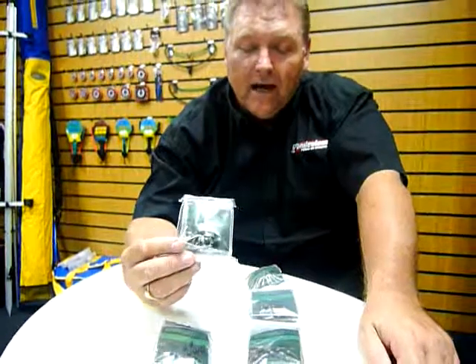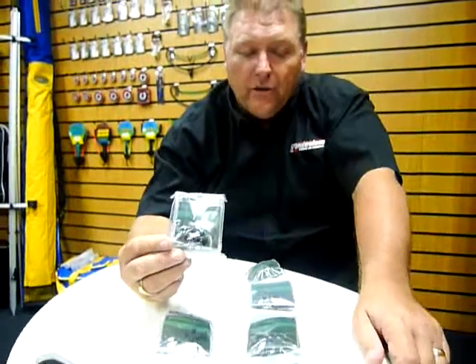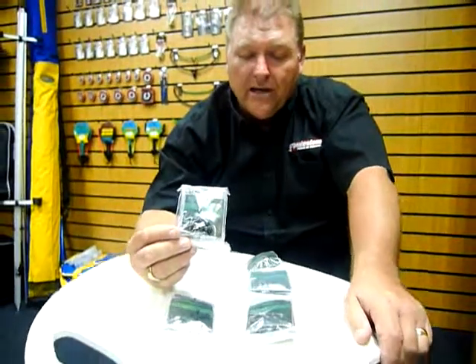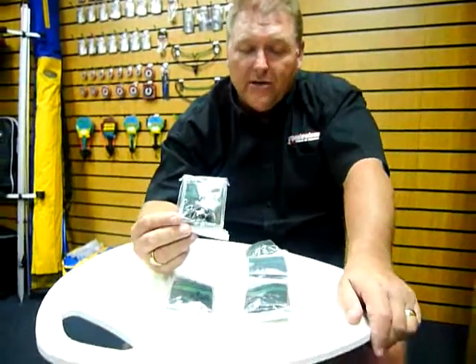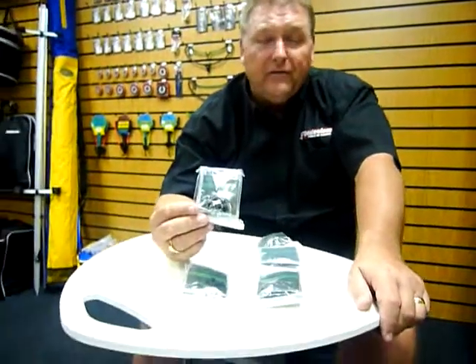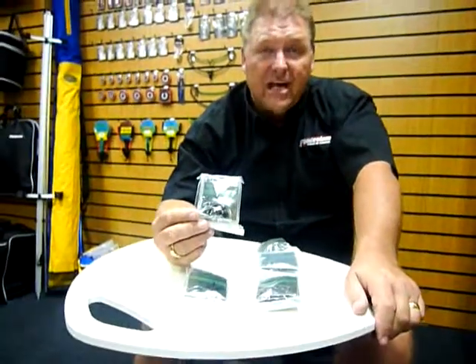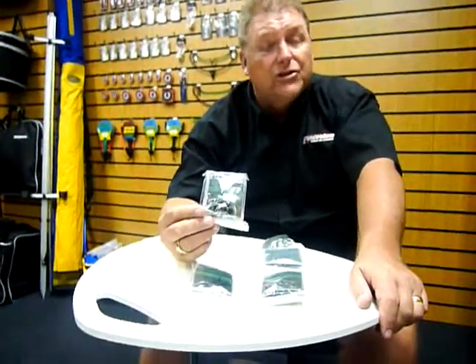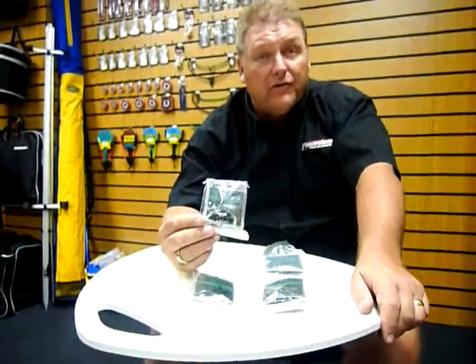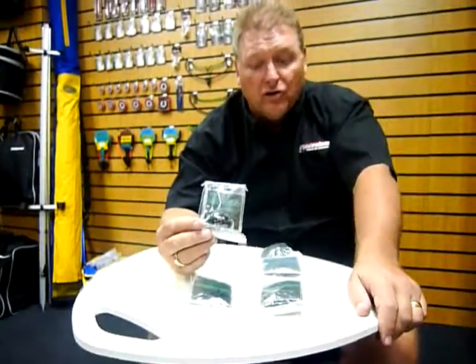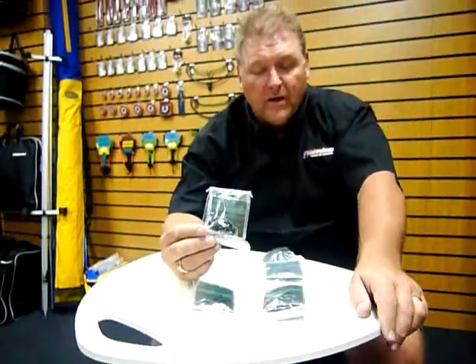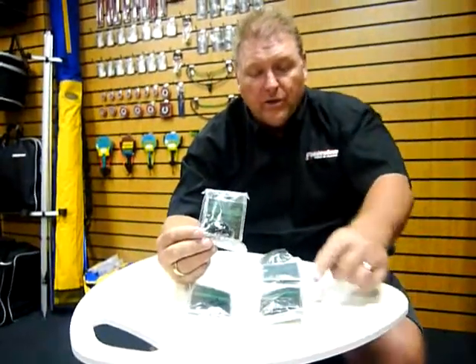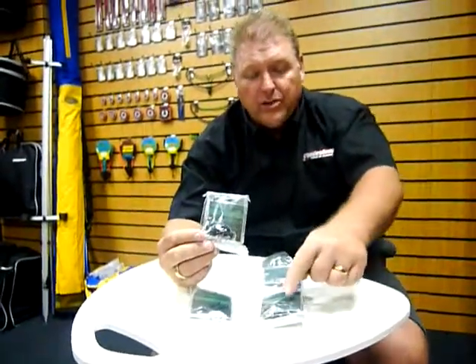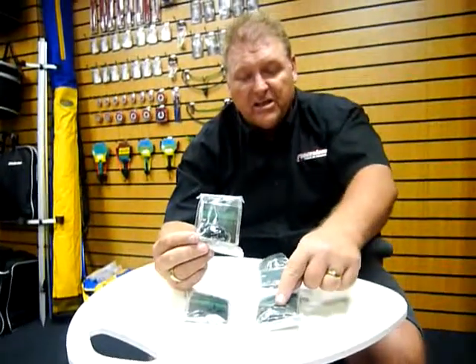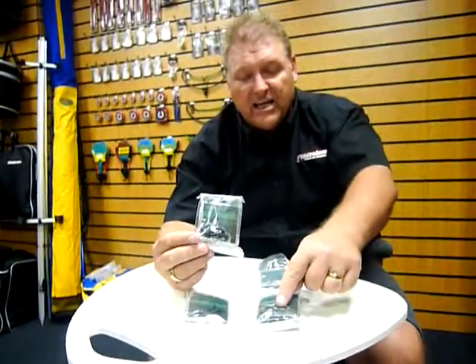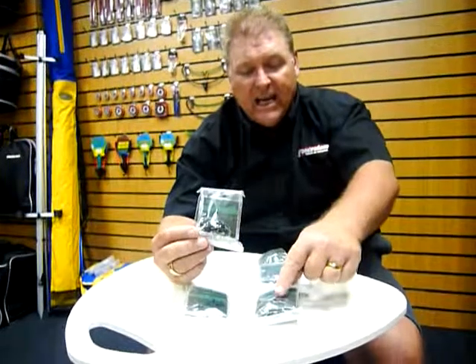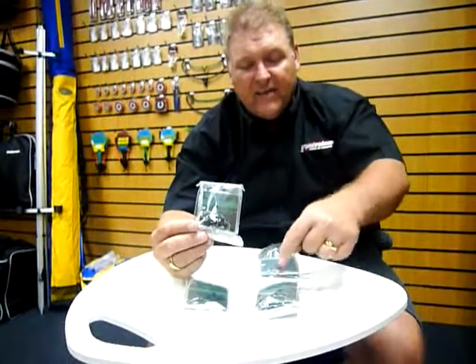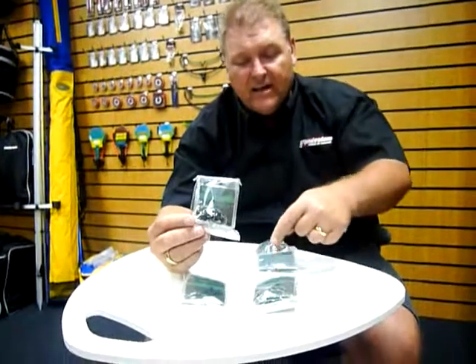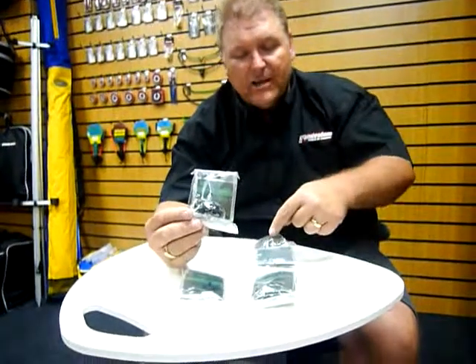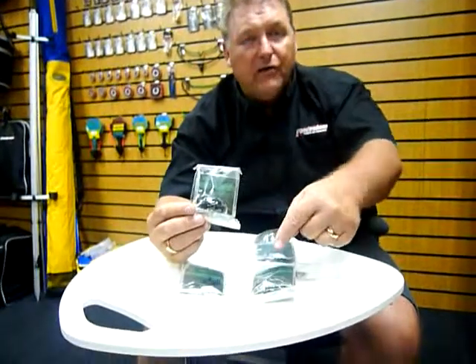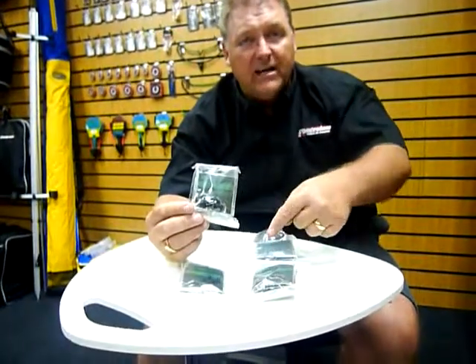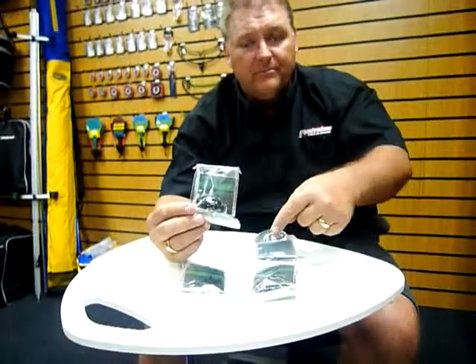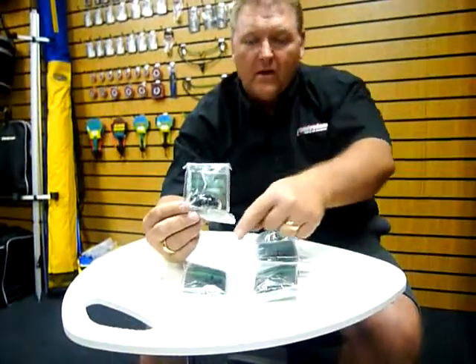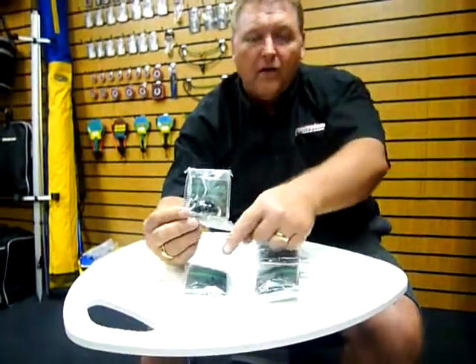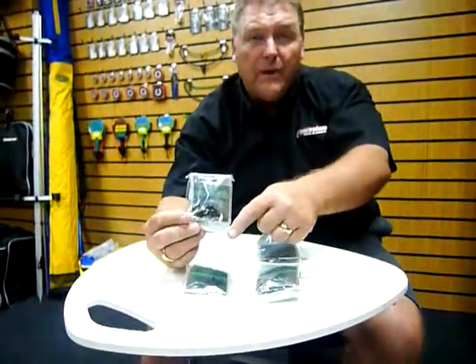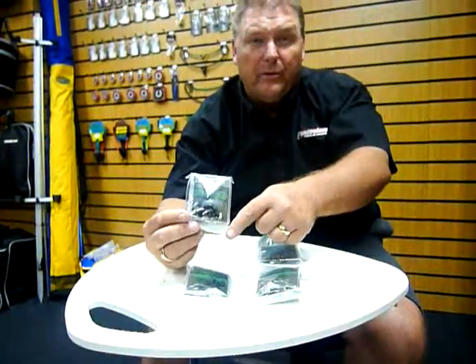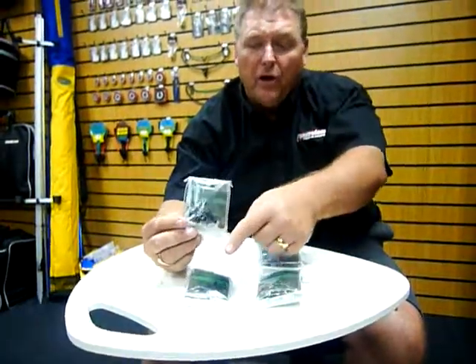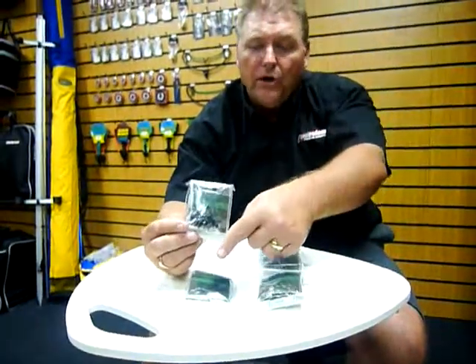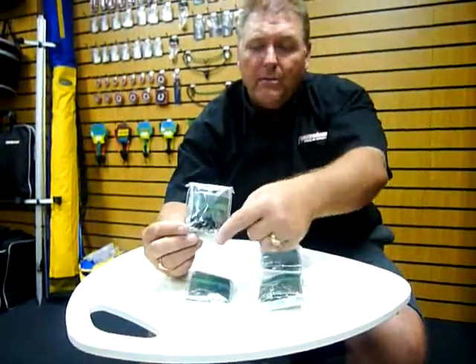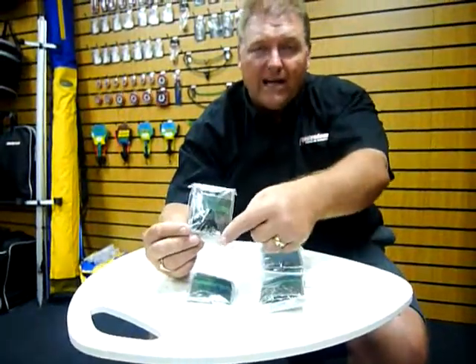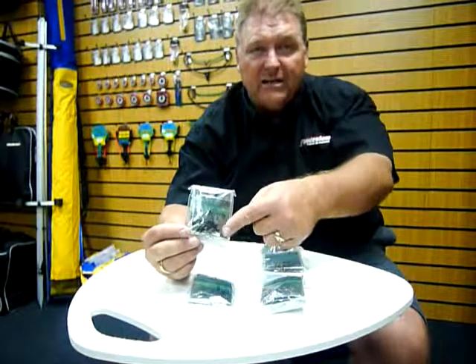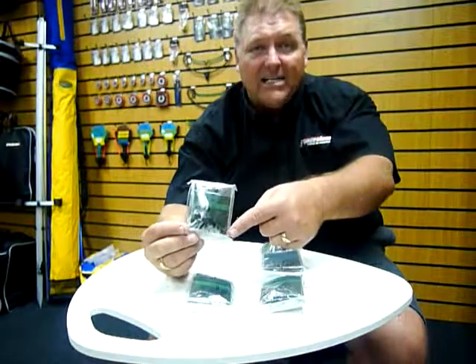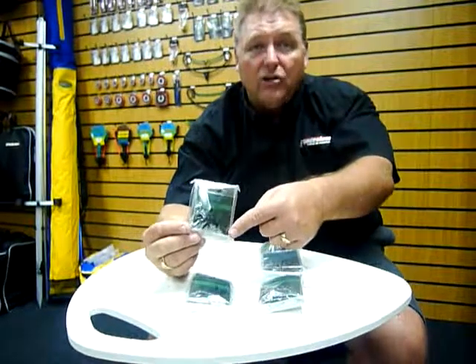We do them in three different sizes and two different colours. As you can see, we do them in specimen green, or for the people who prefer, we do them in black — also in three sizes.